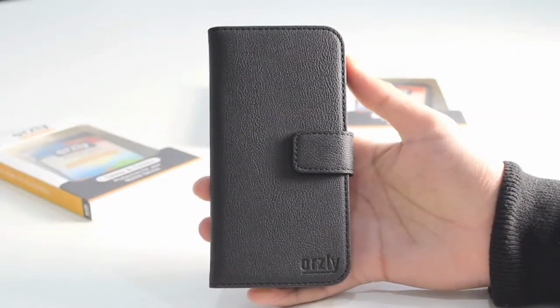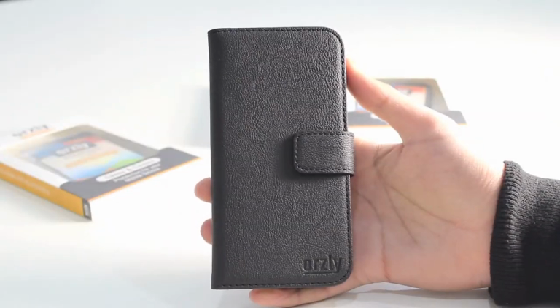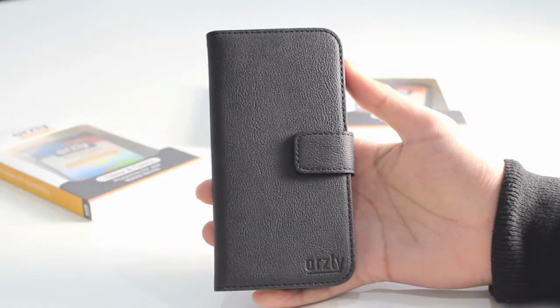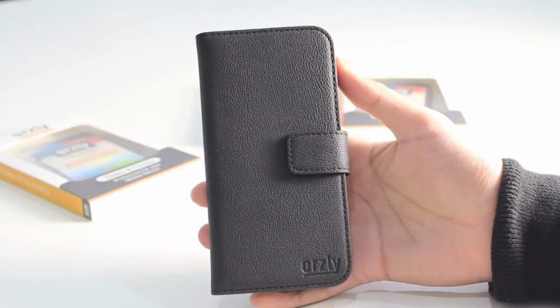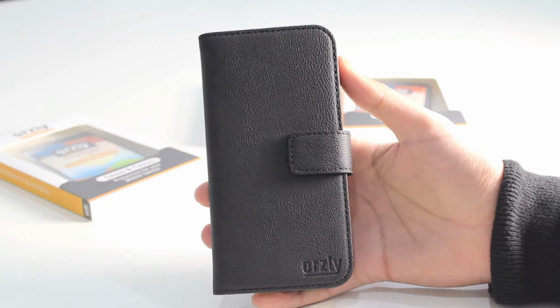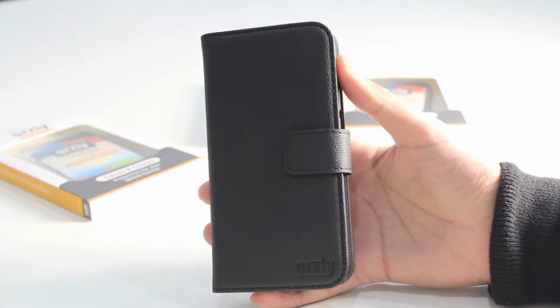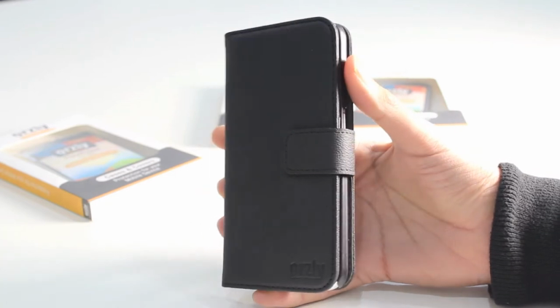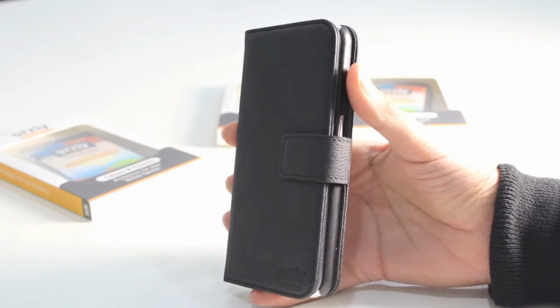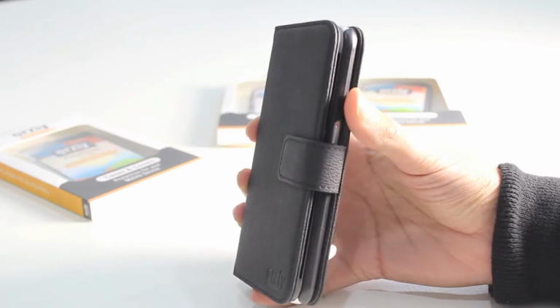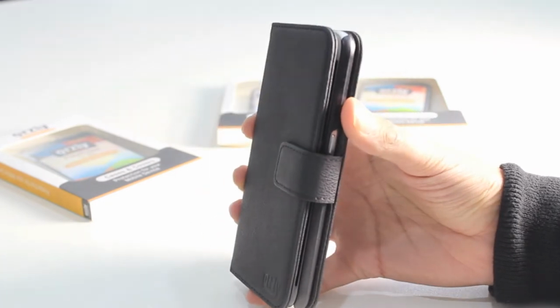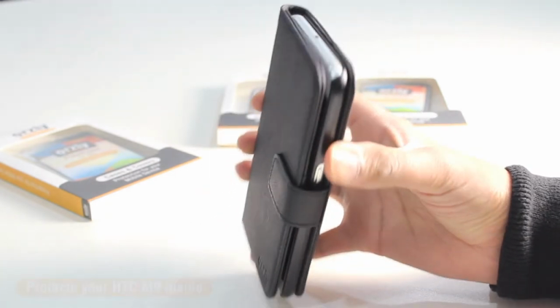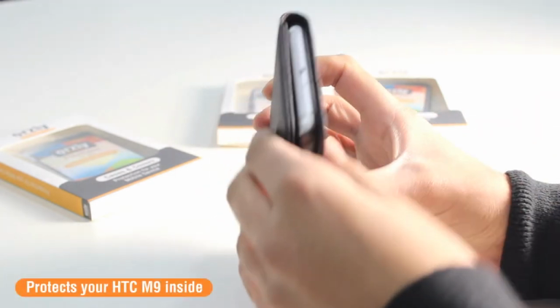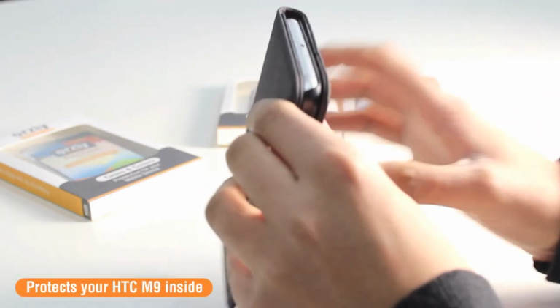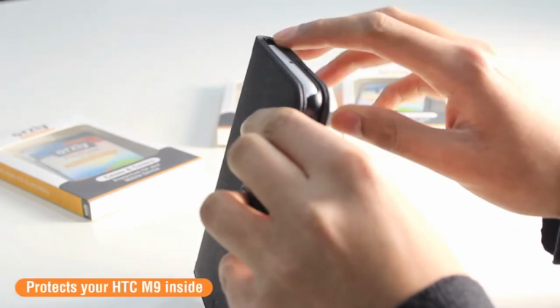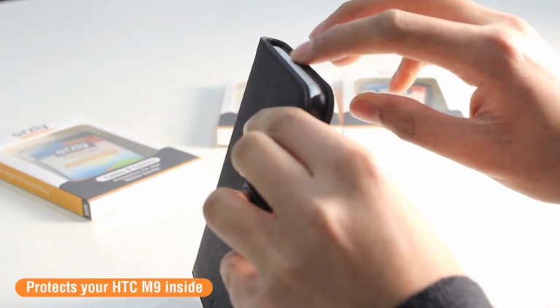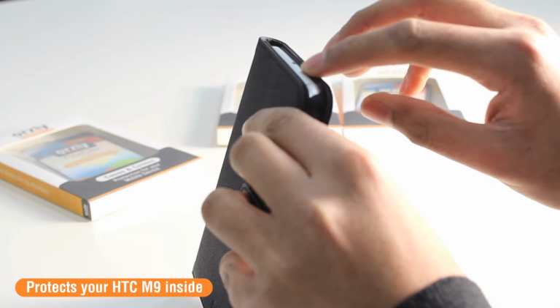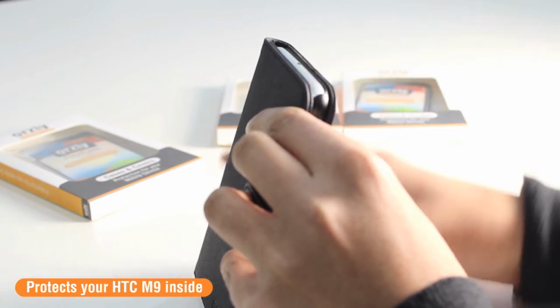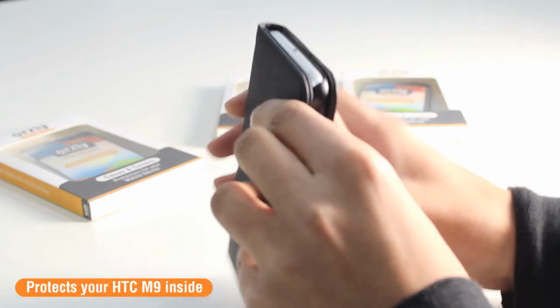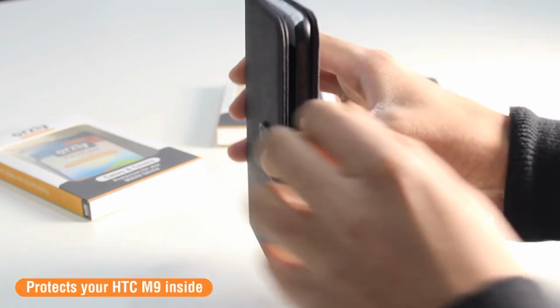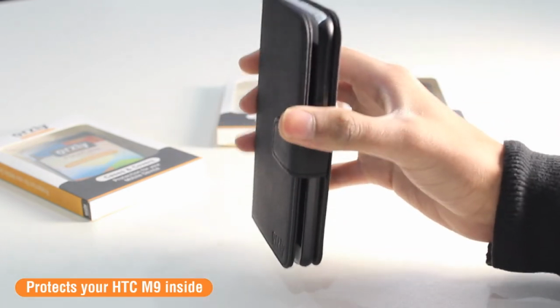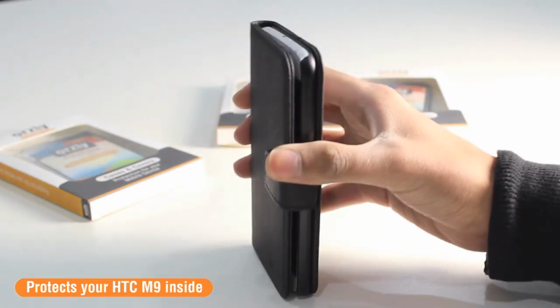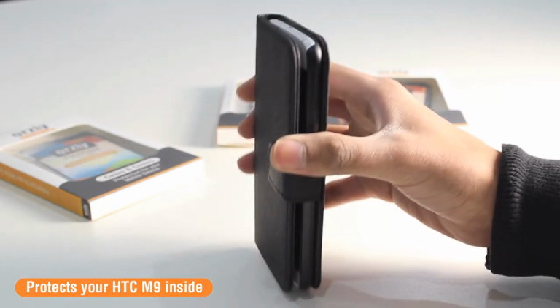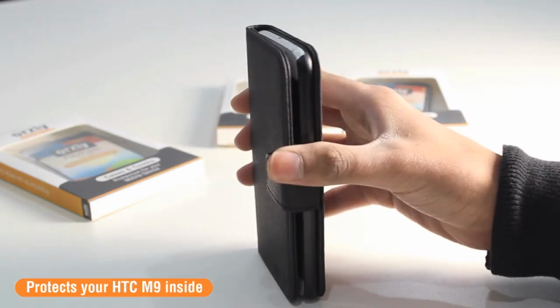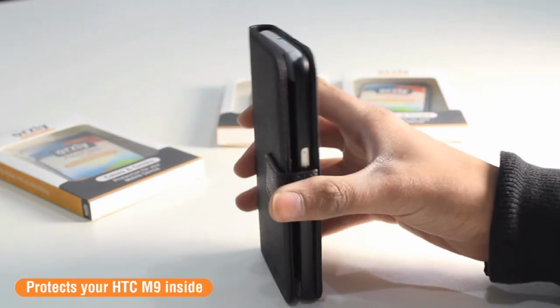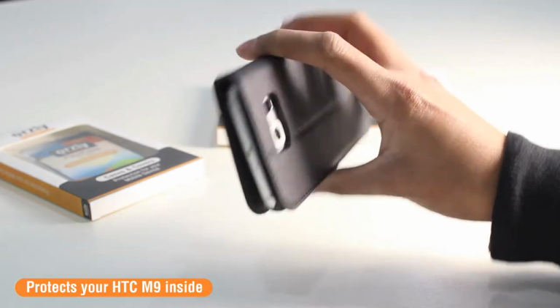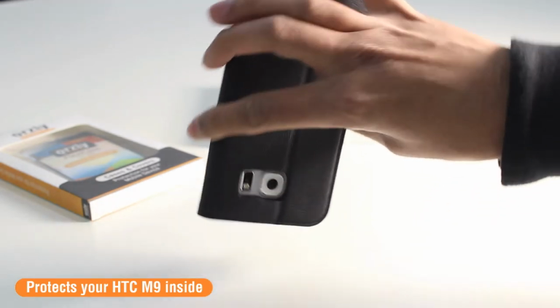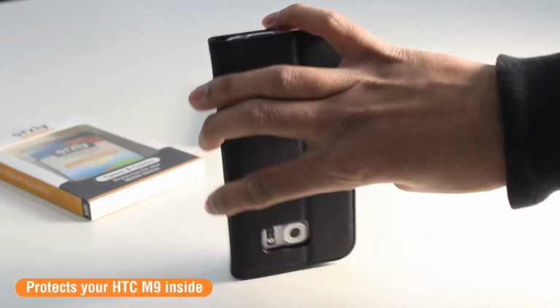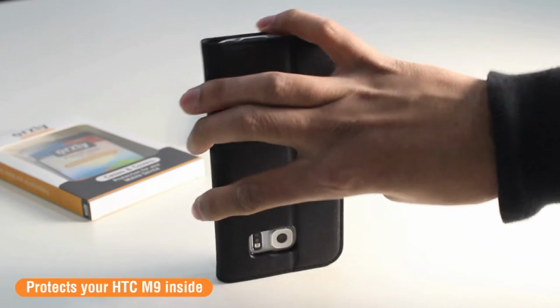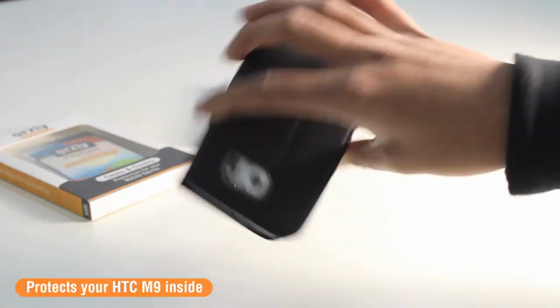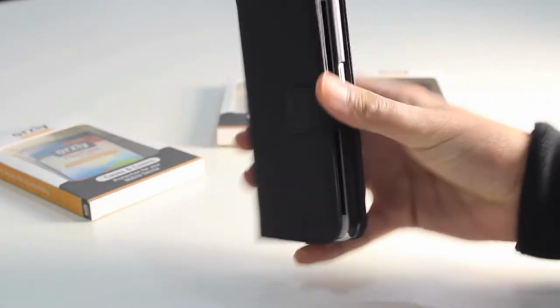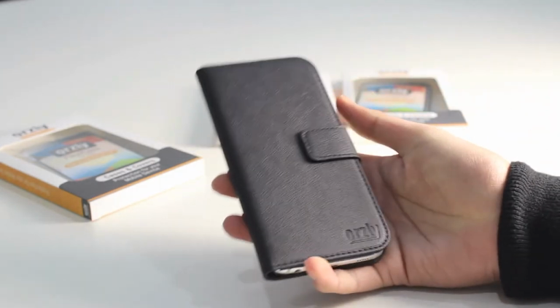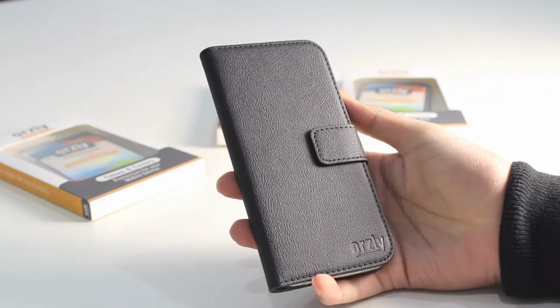As mentioned at the beginning of the video, the S6 sits inside a very protective hard shell. There's also additional space just at the top of the case, so if you happen to drop the phone on the sides, top, or bottom, your phone is going to be well protected inside of this case.